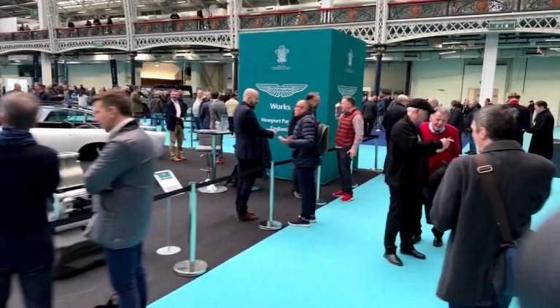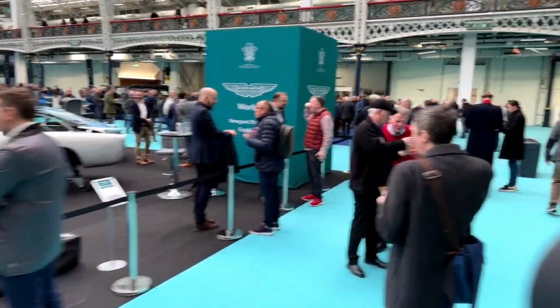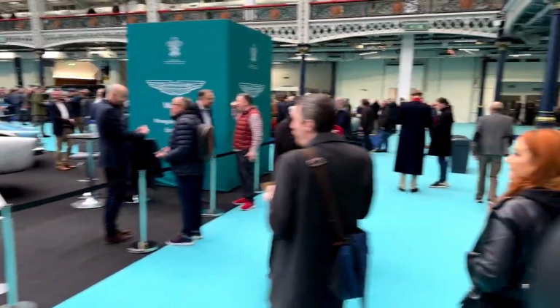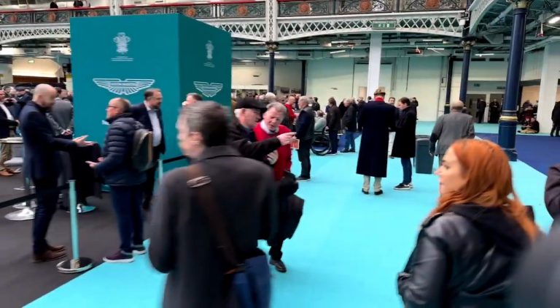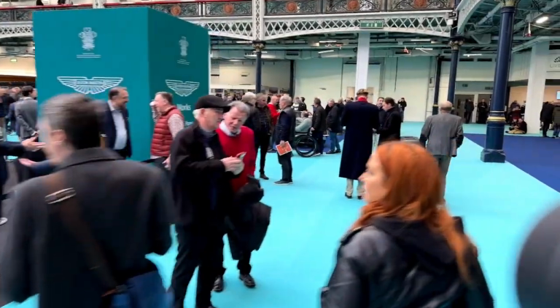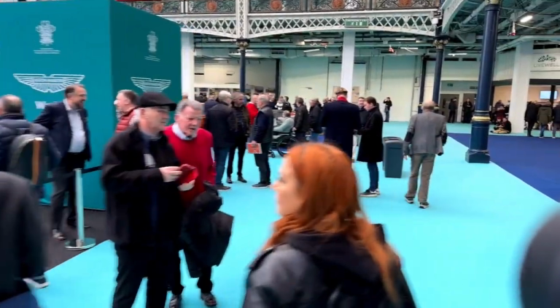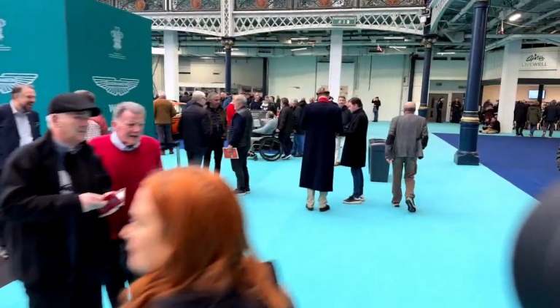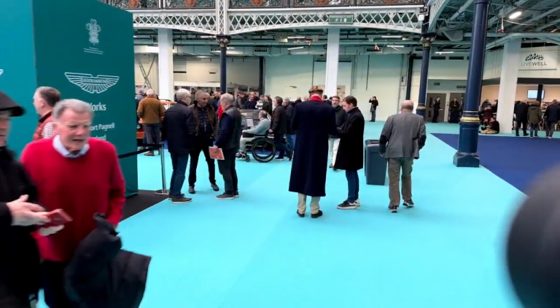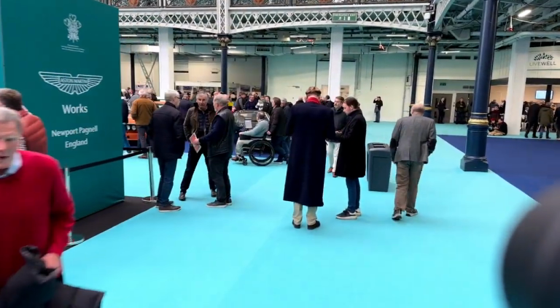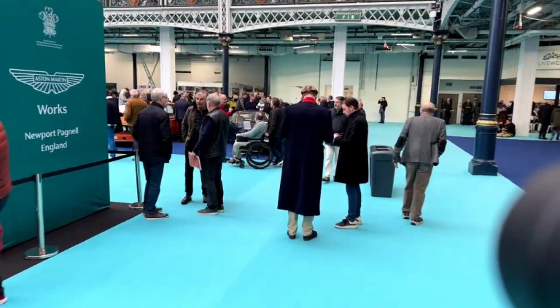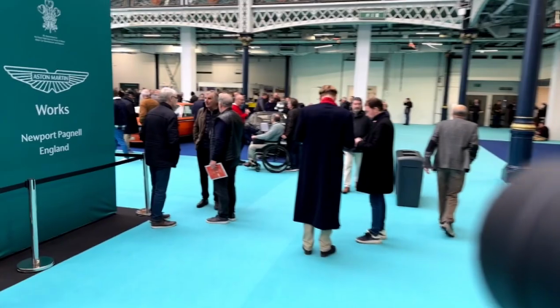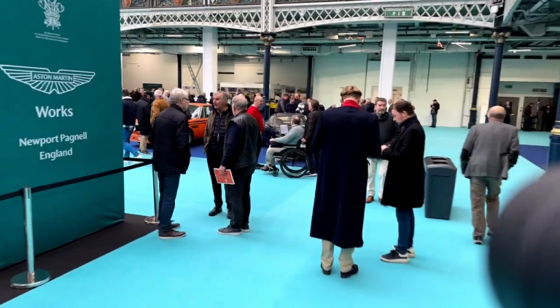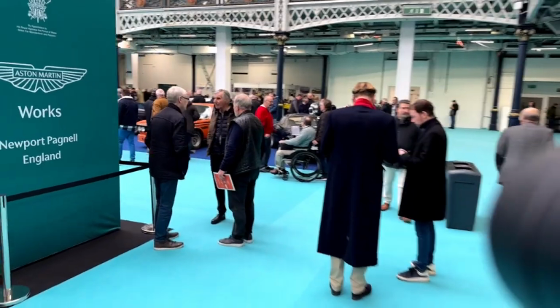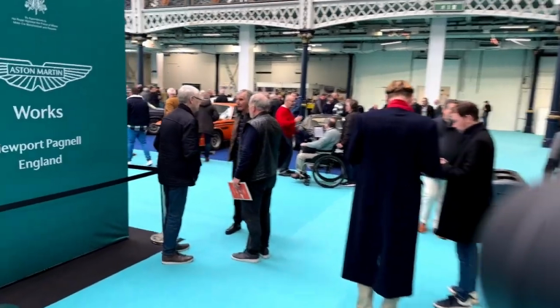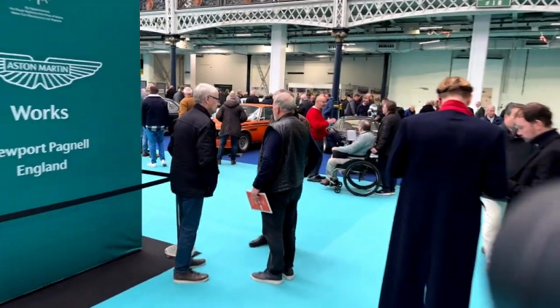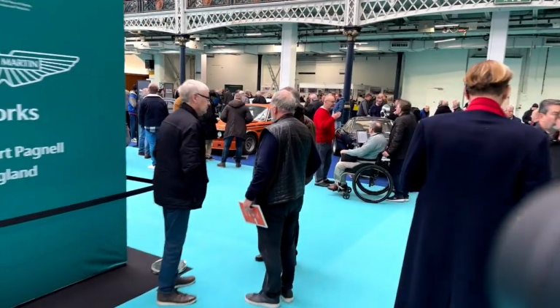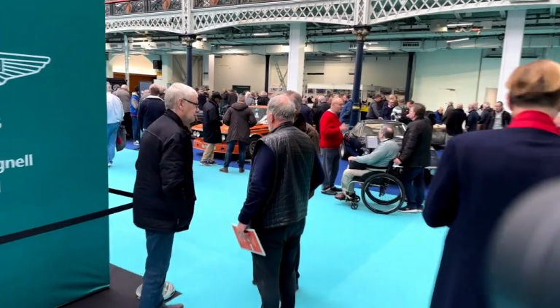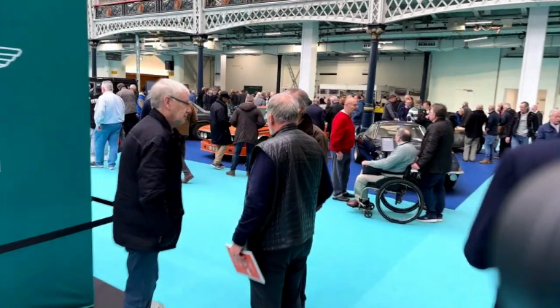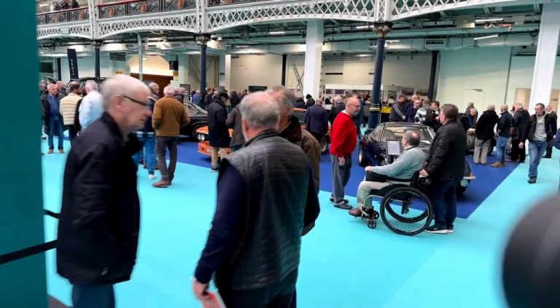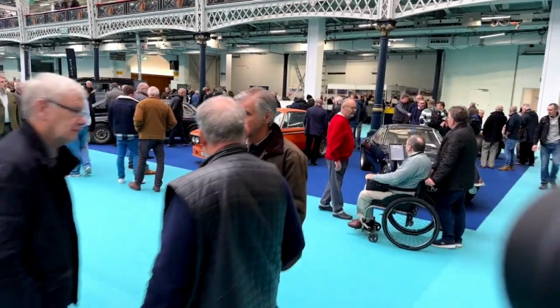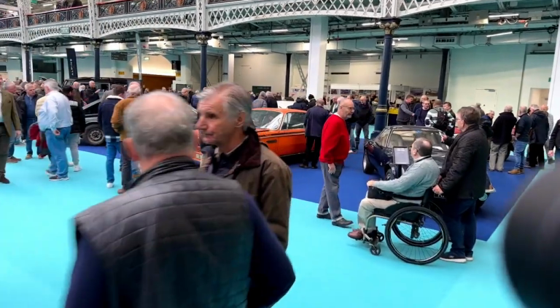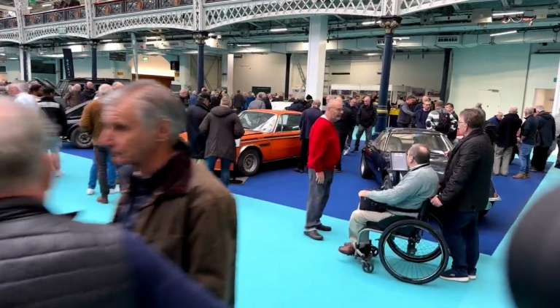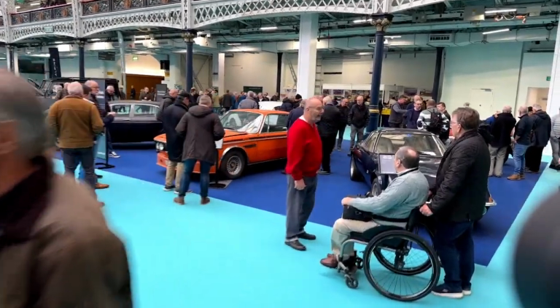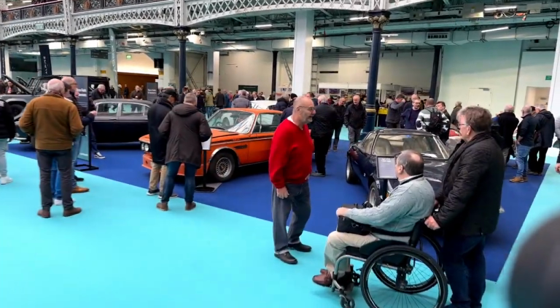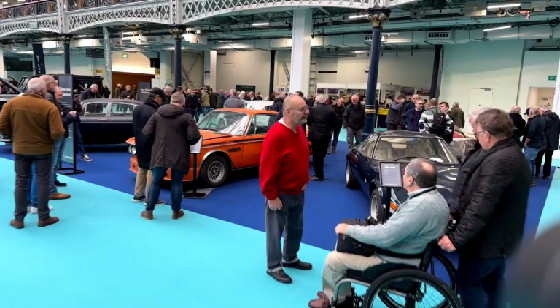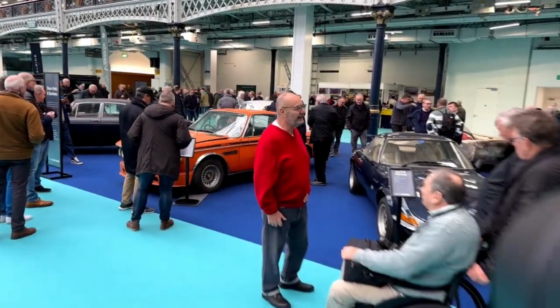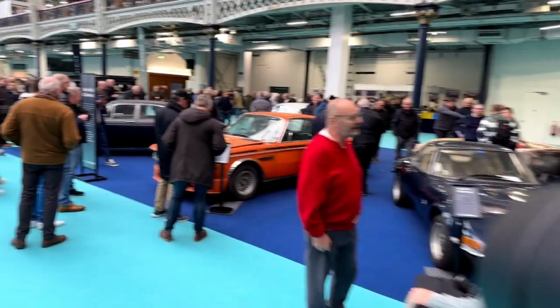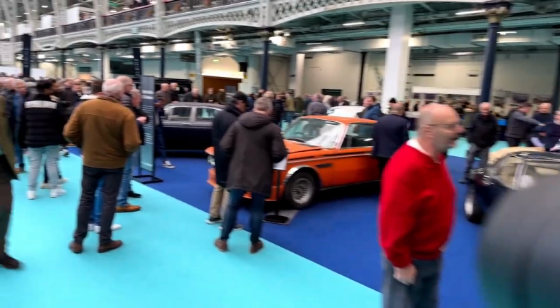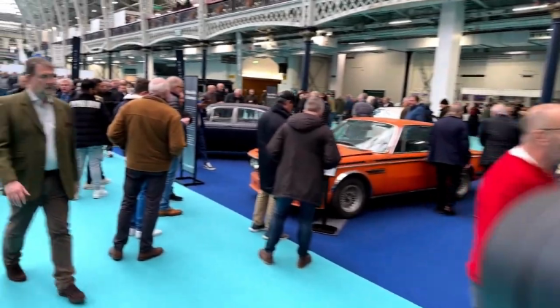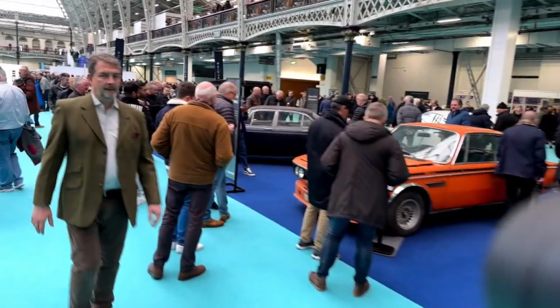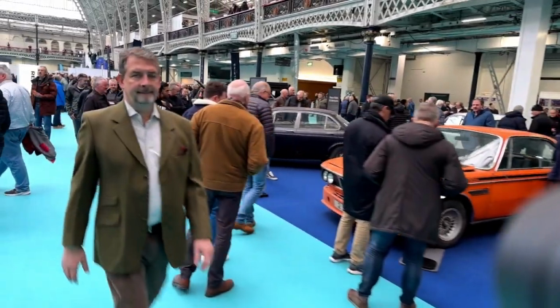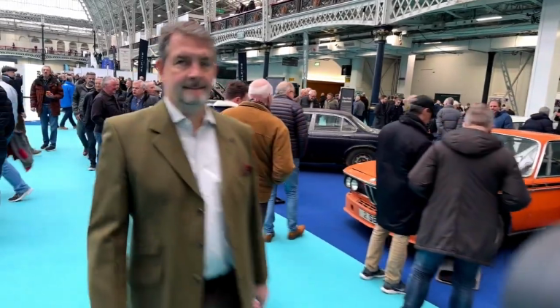A lot of this show is just about showing off cars and selling cars. A lot of companies are restoring cars and selling their services in terms of what they do.